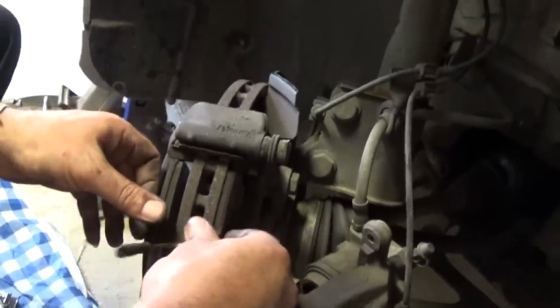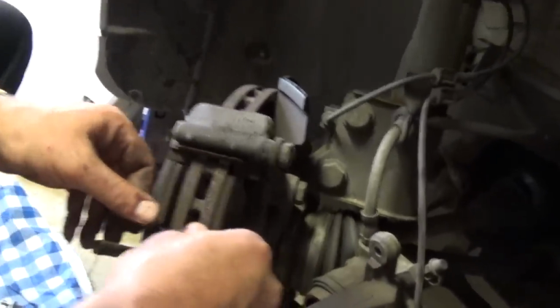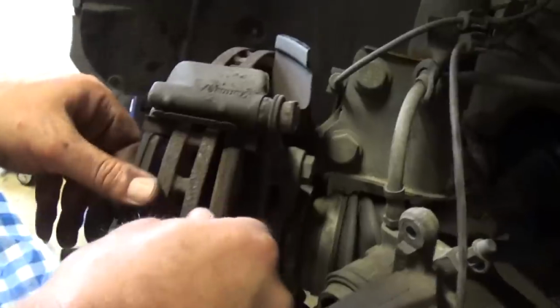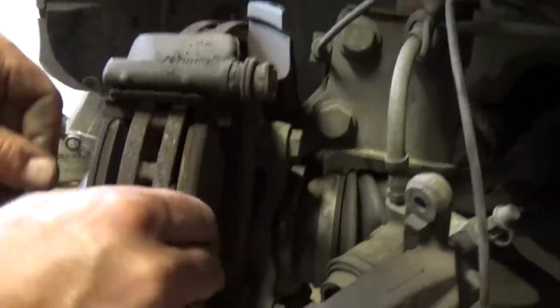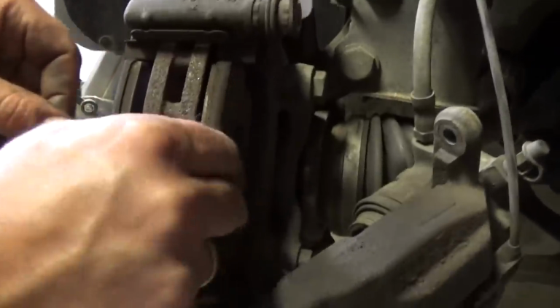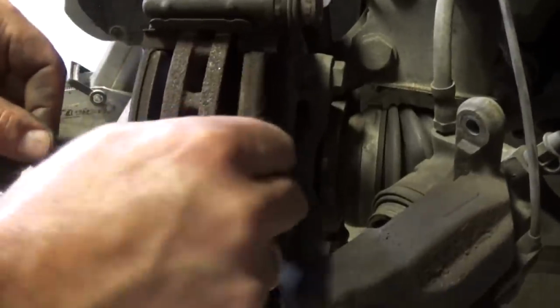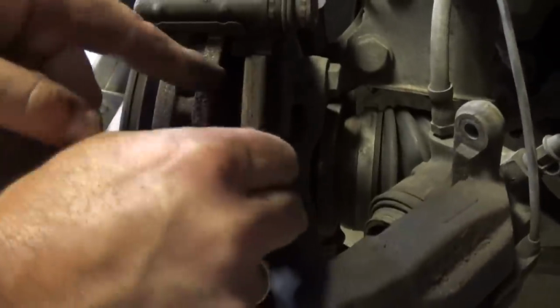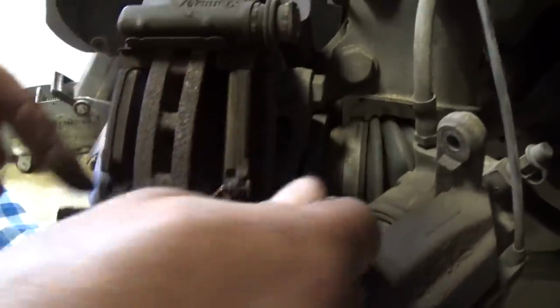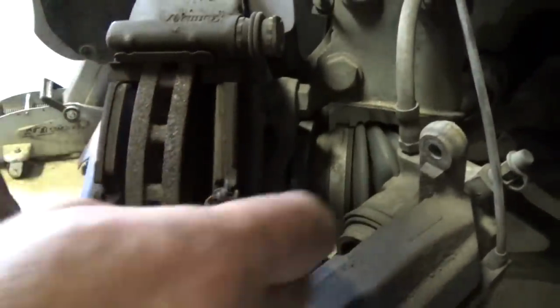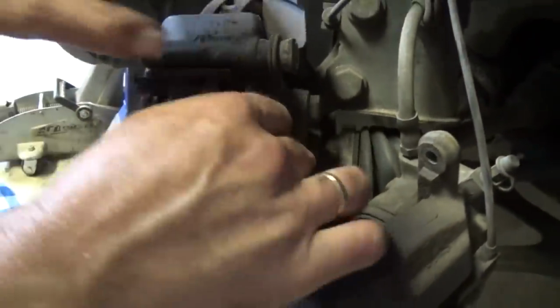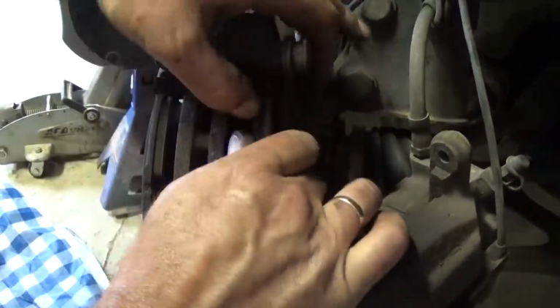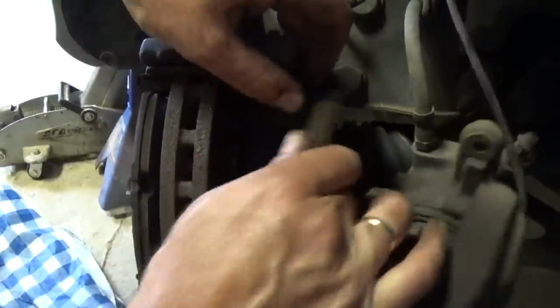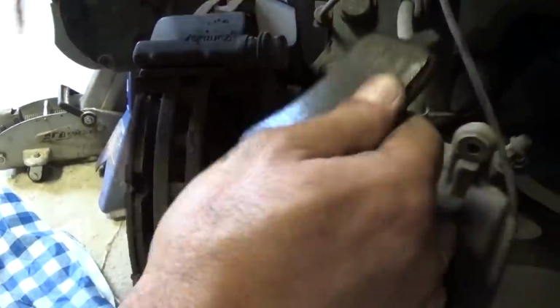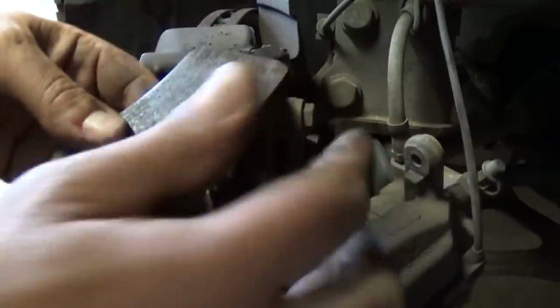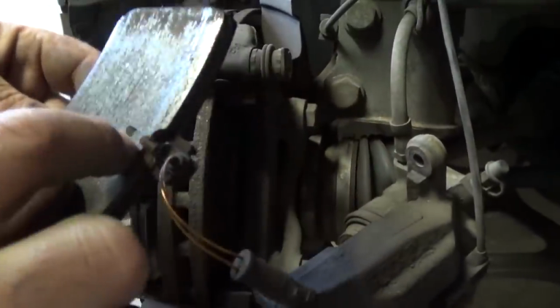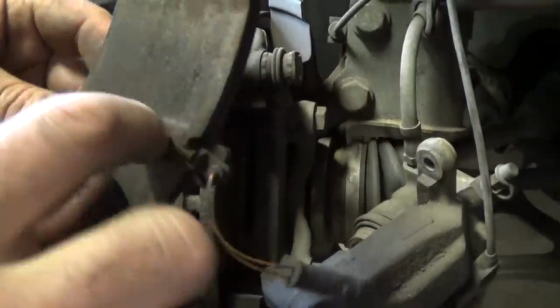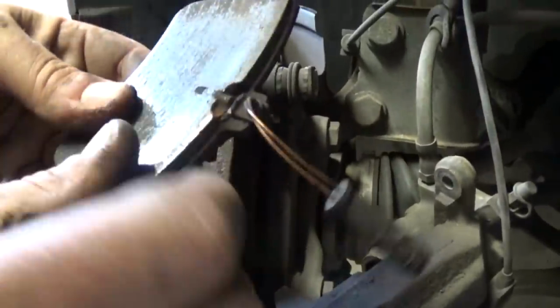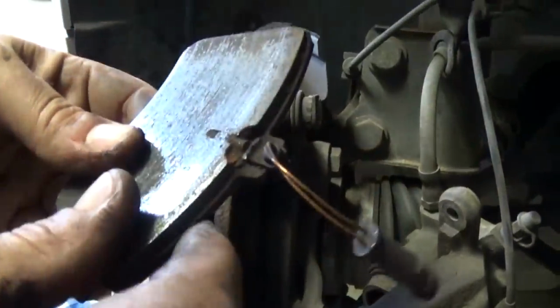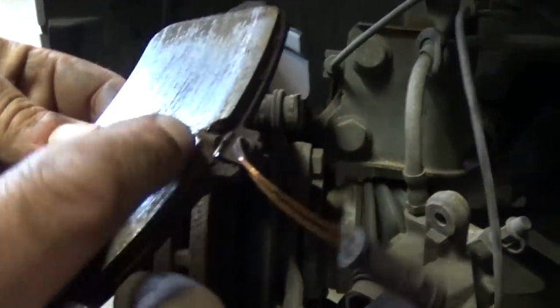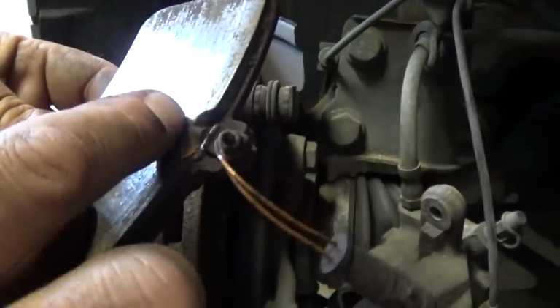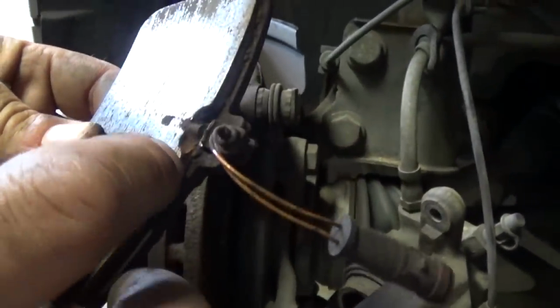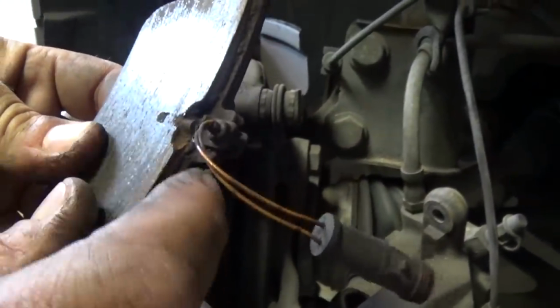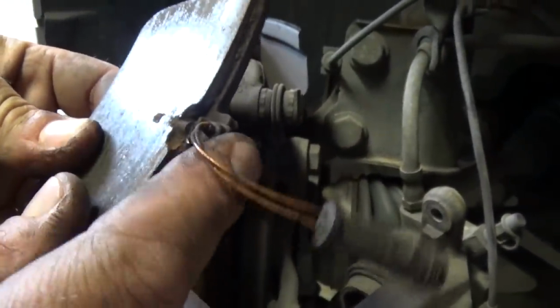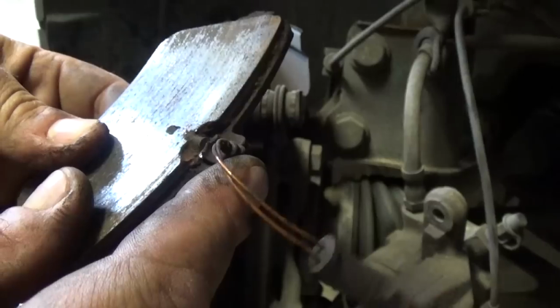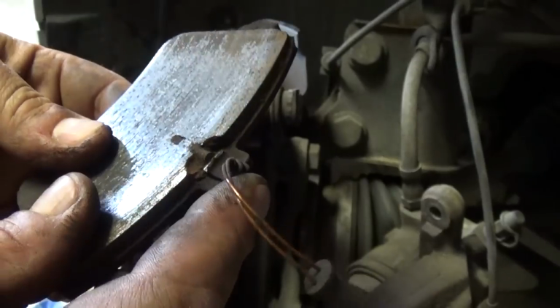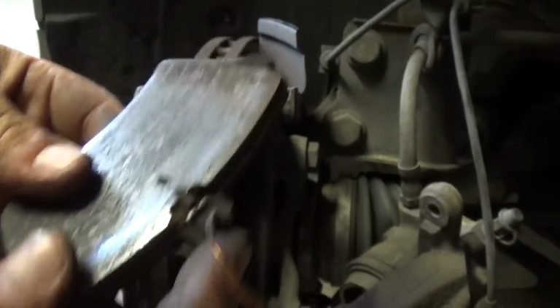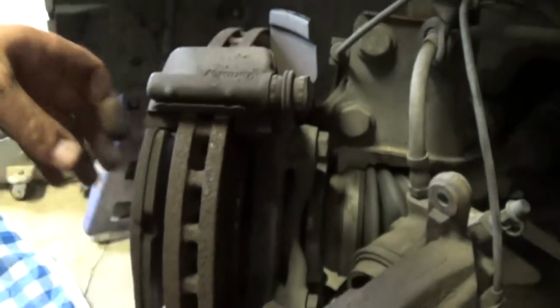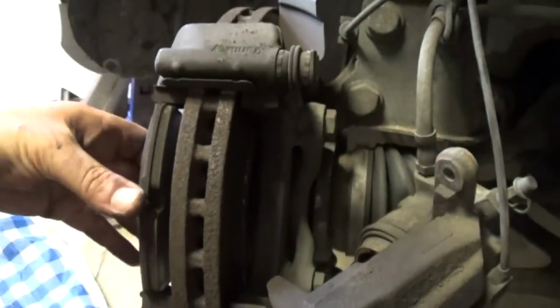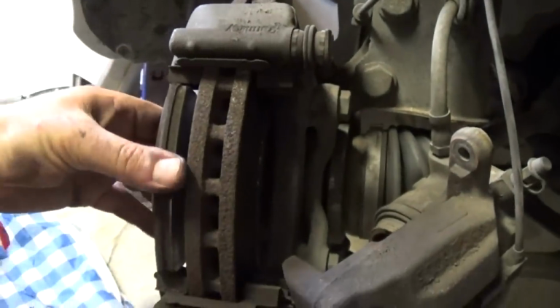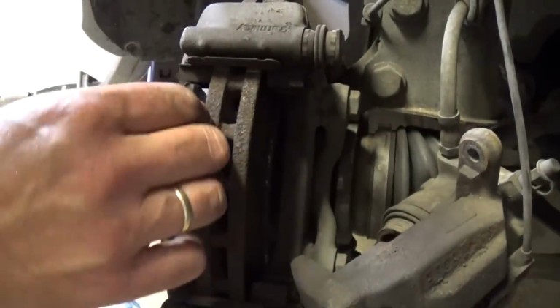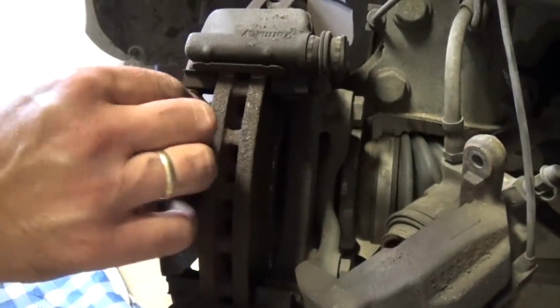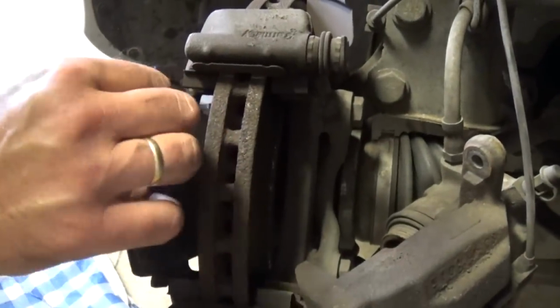Now here are the brake pads — they just slide to the outside like this. As you can see, that's where the sensor is. That's why you need to replace the sensor, because the old ones are no good — they are already activated.